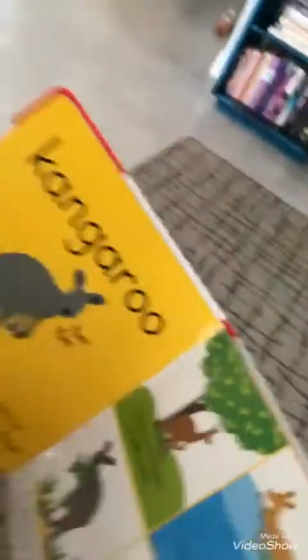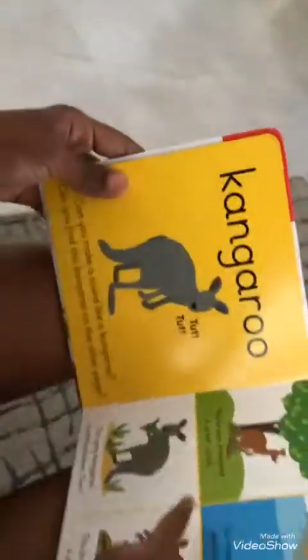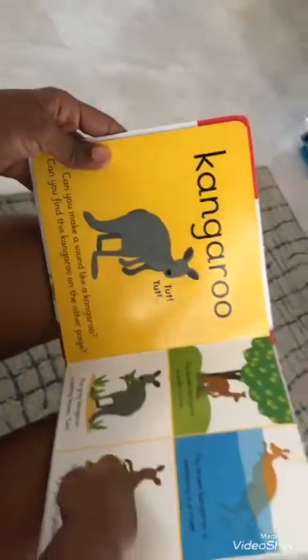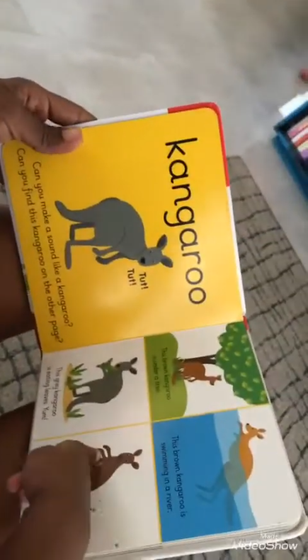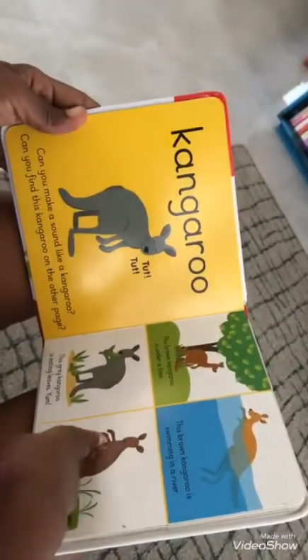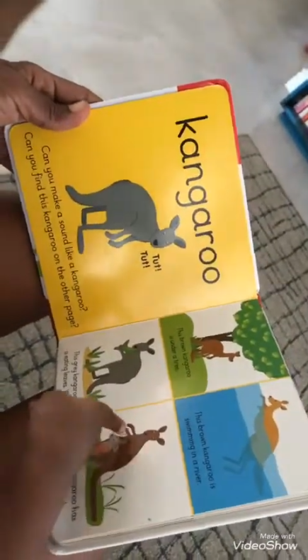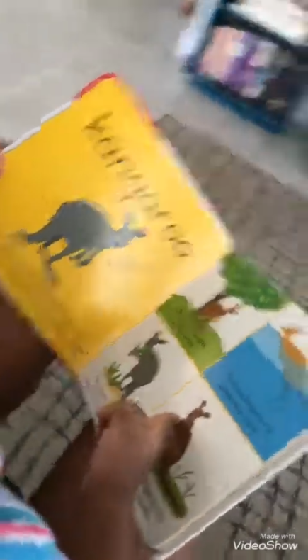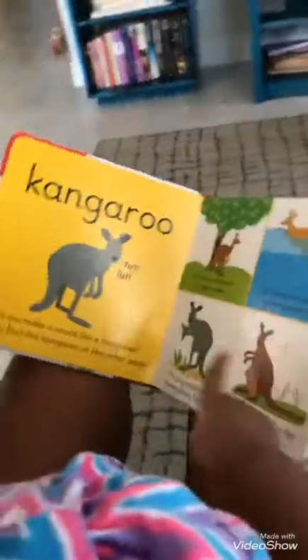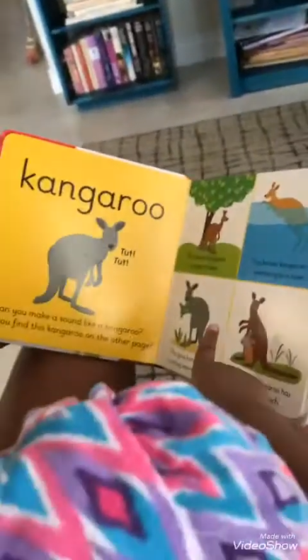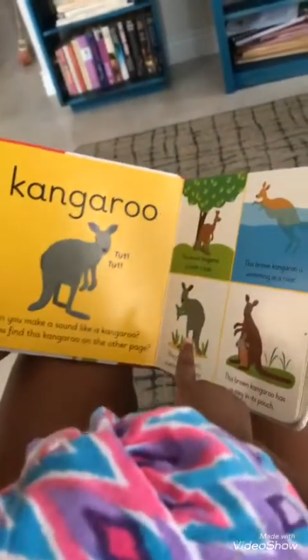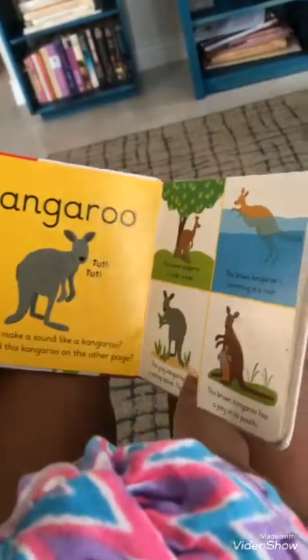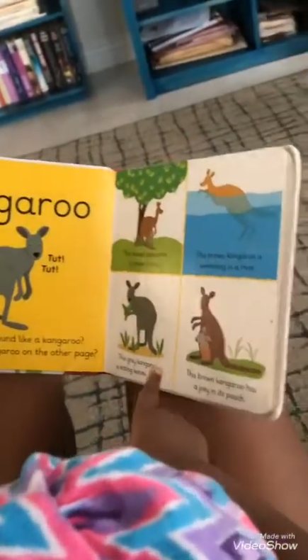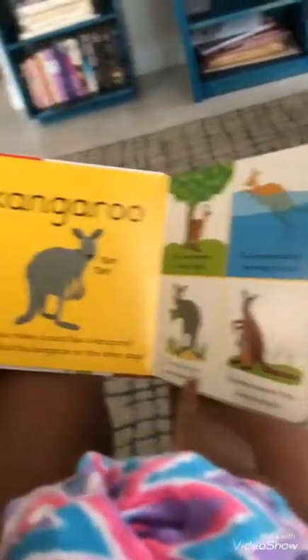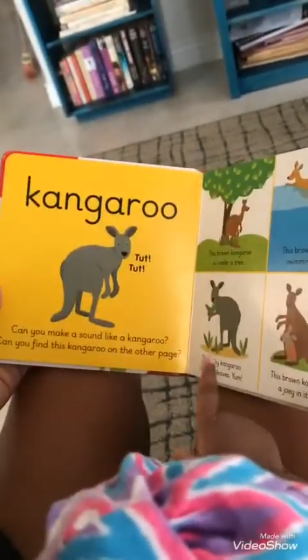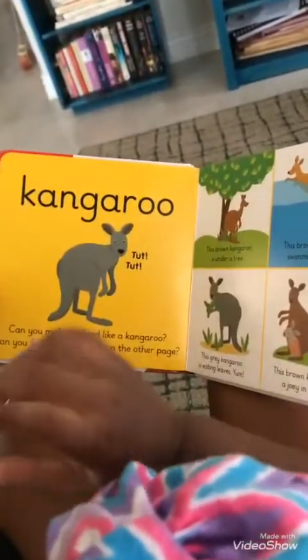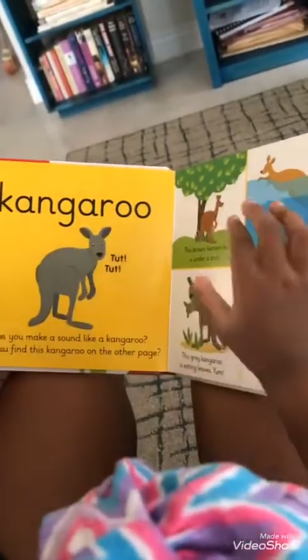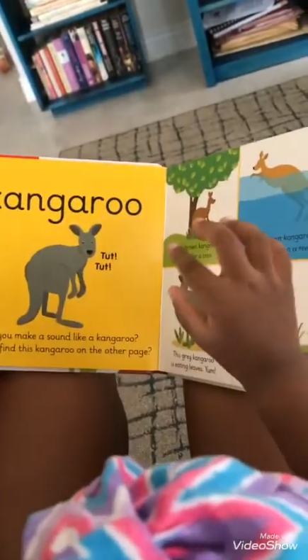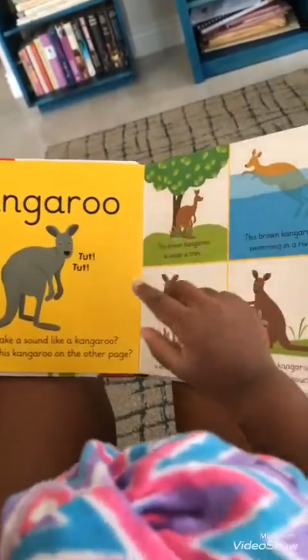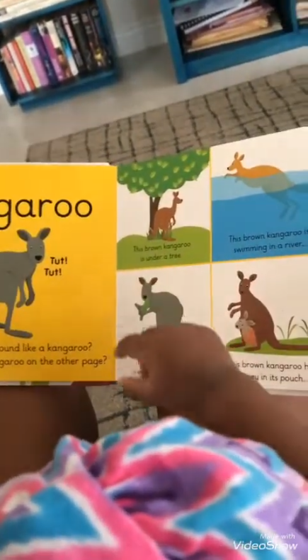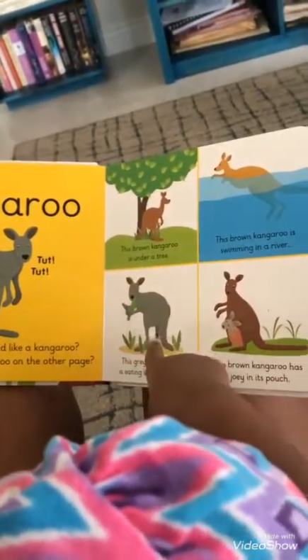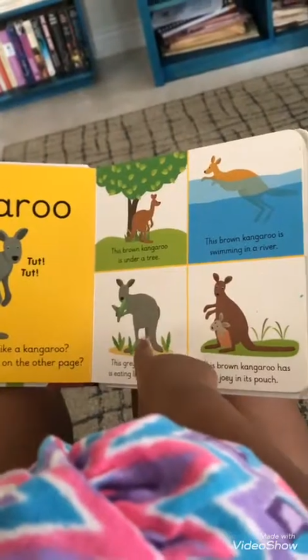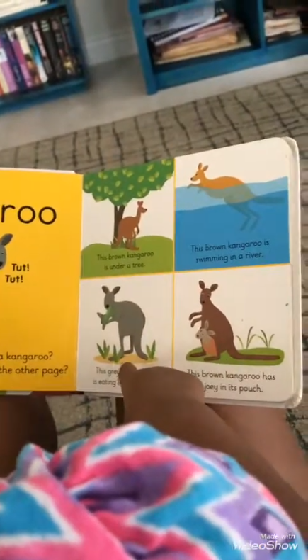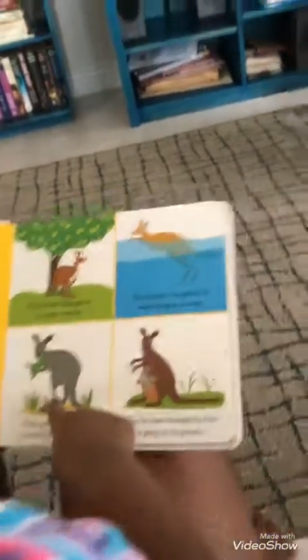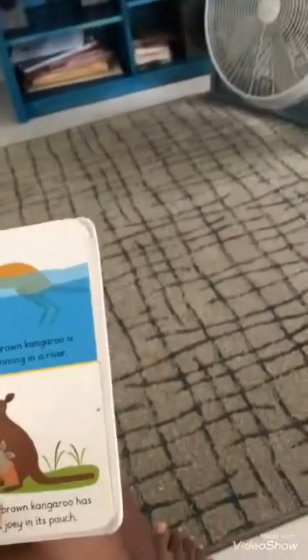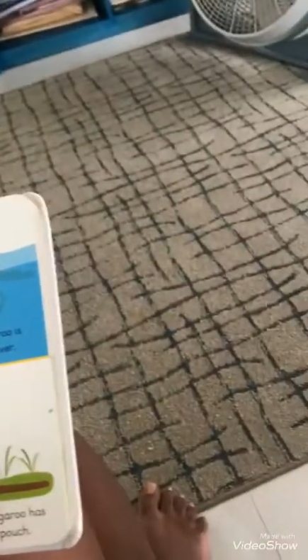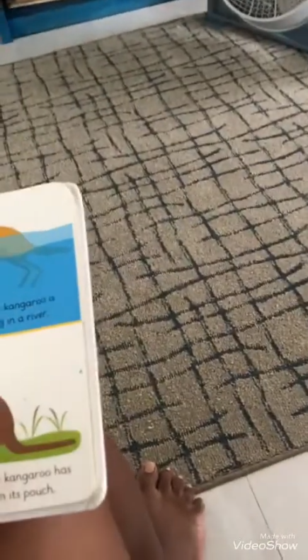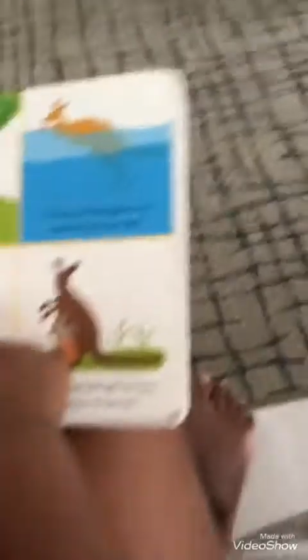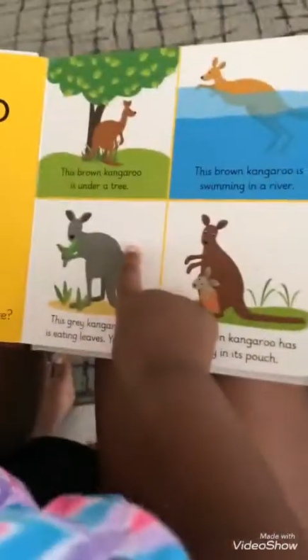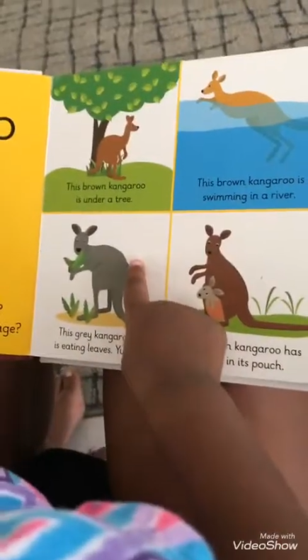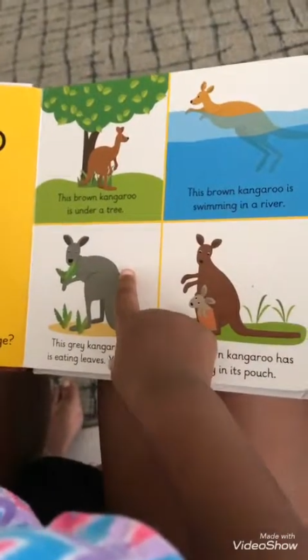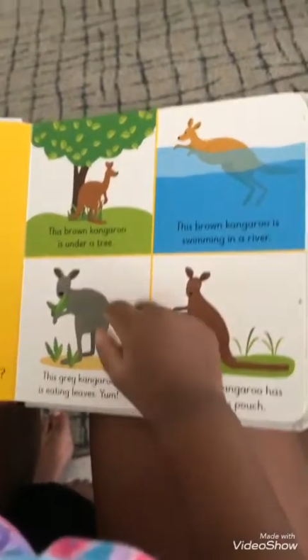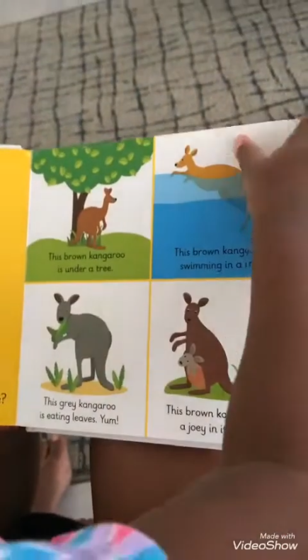Kangaroo. Tut, tut. Can you find the kangaroo on the other page? Yes. Okay.